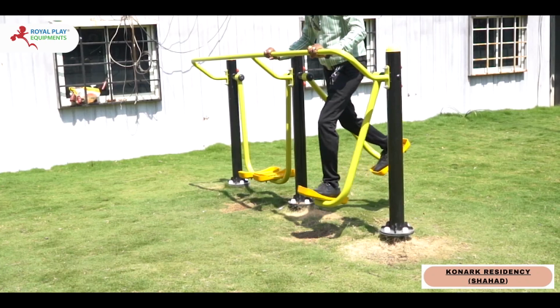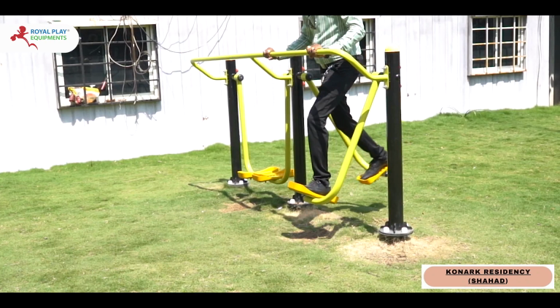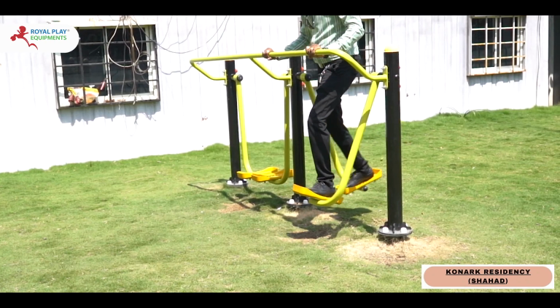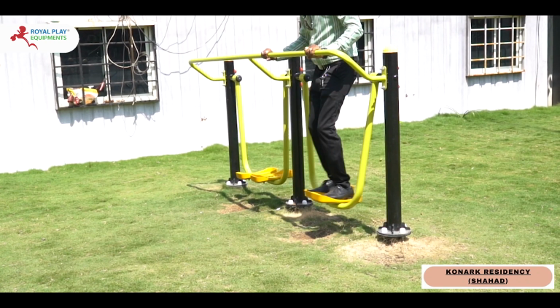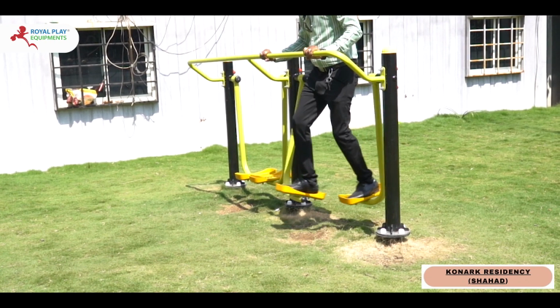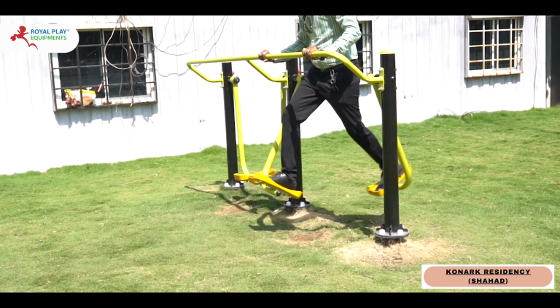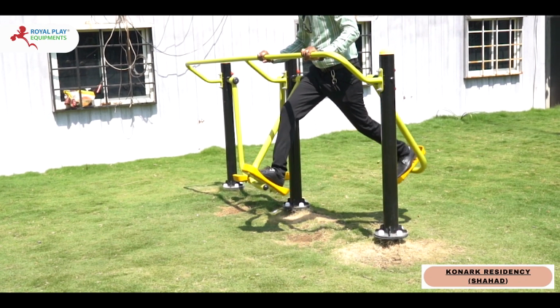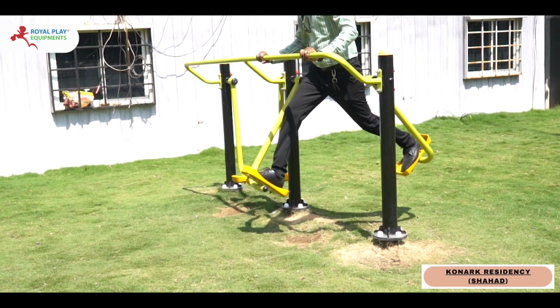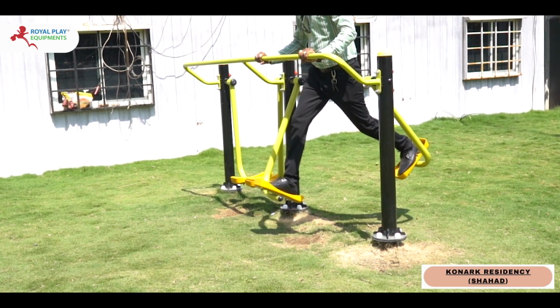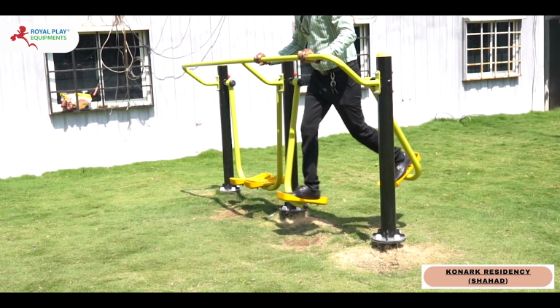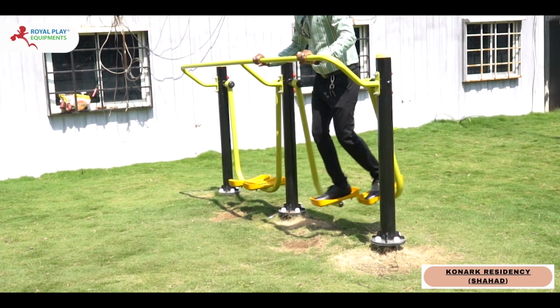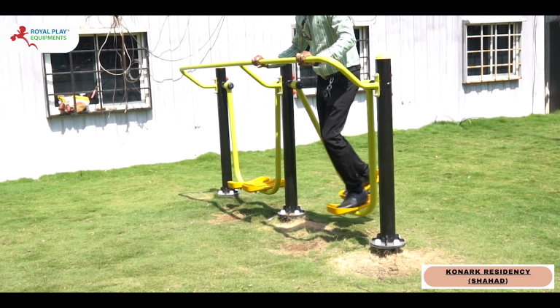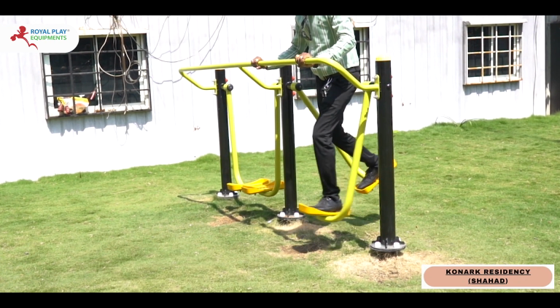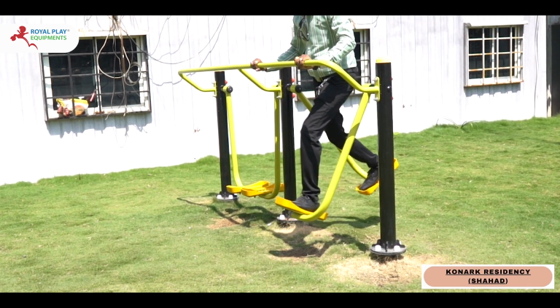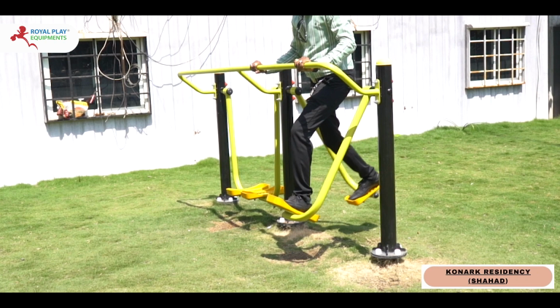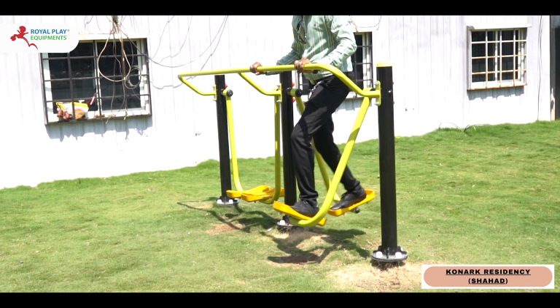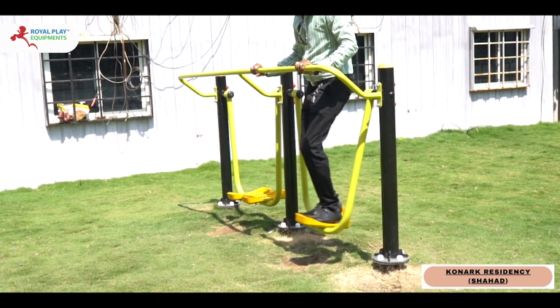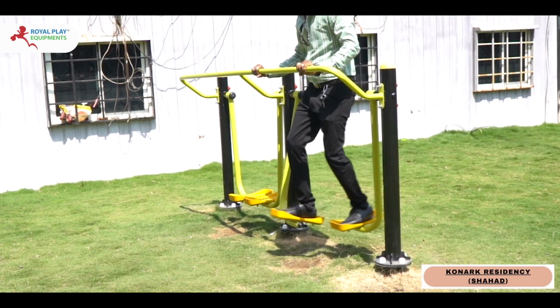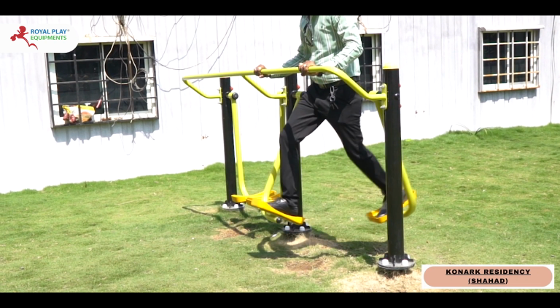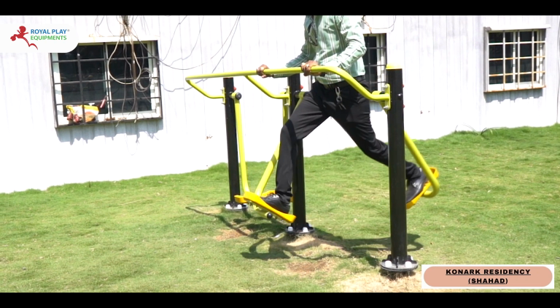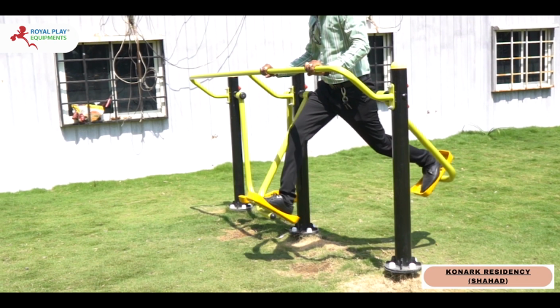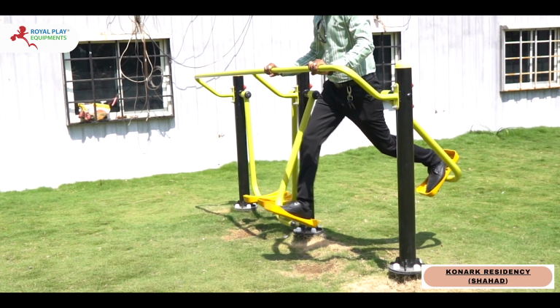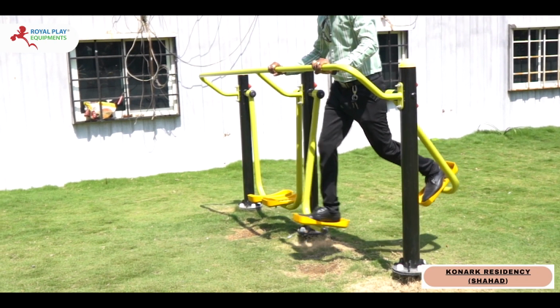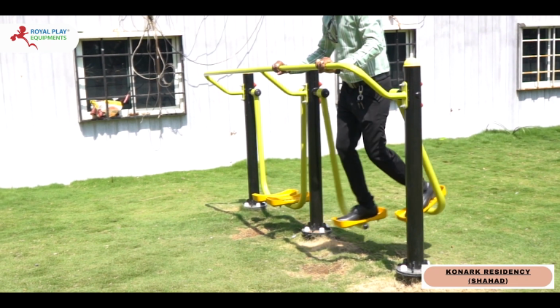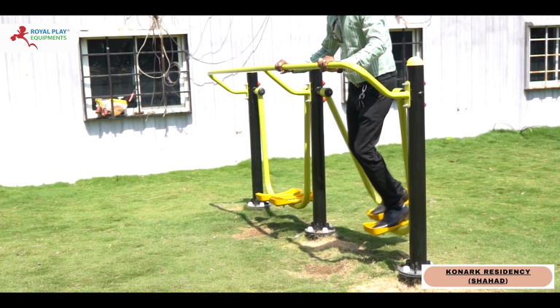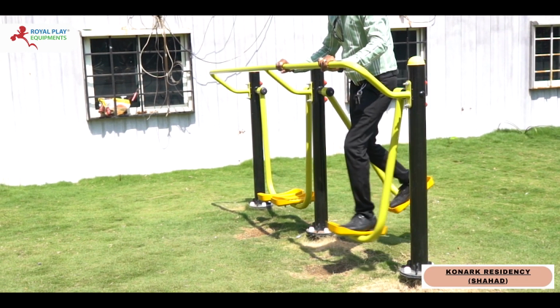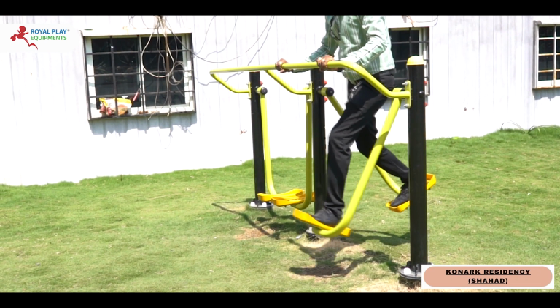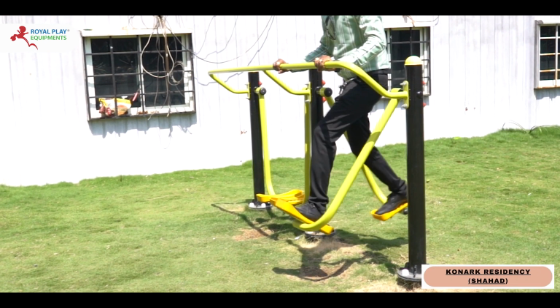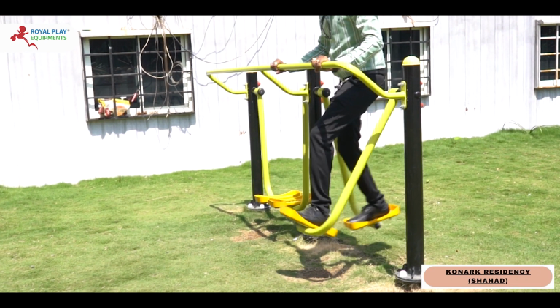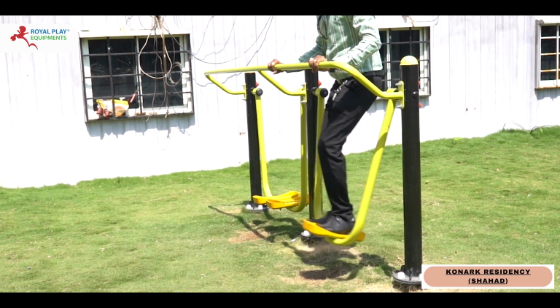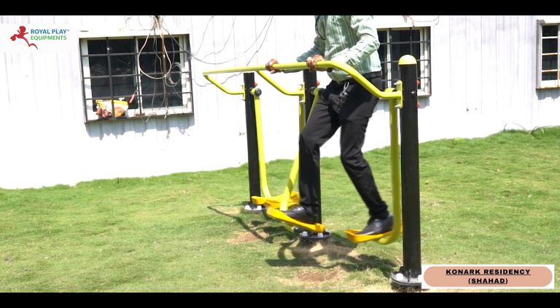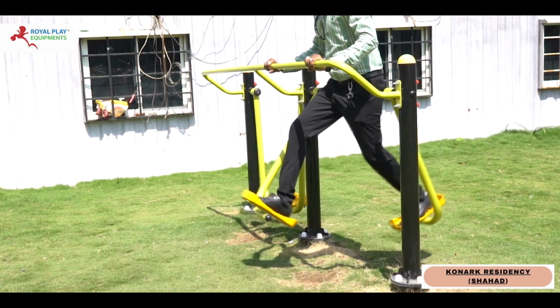Designed with comfort and safety in mind, this gym equipment ensures a satisfying workout experience for every user.